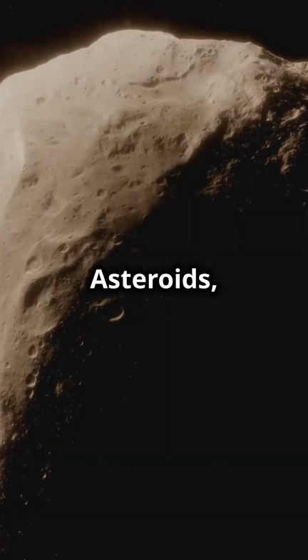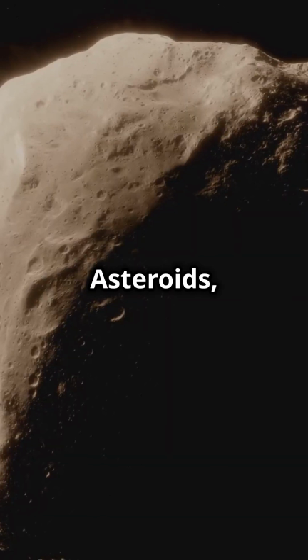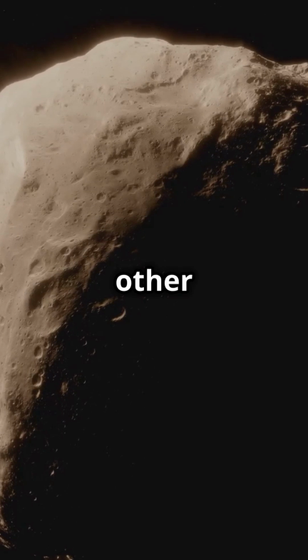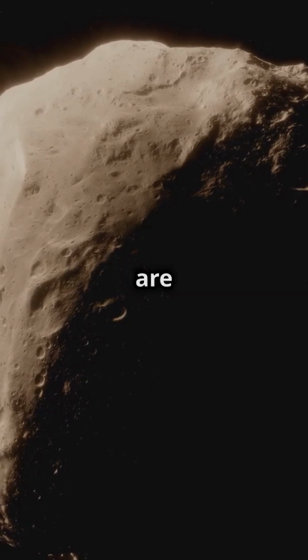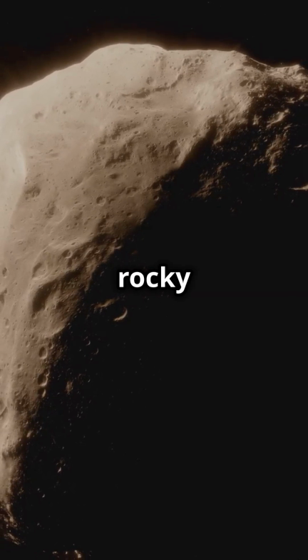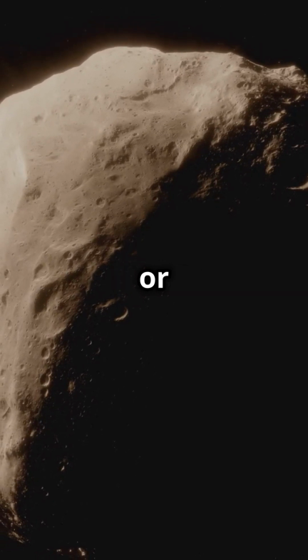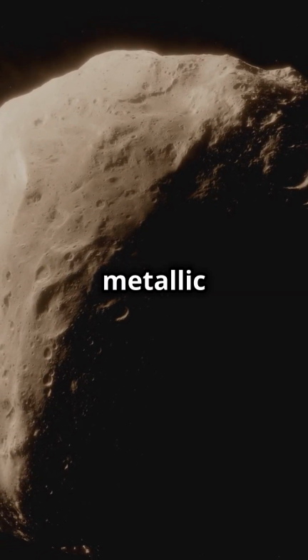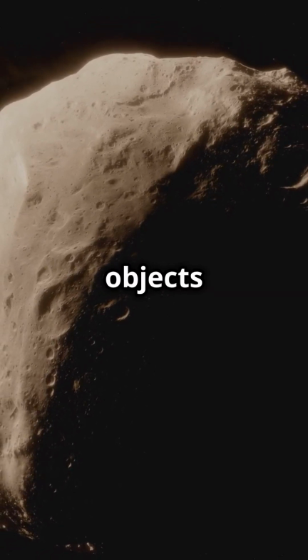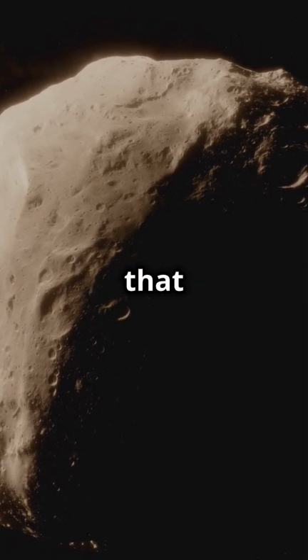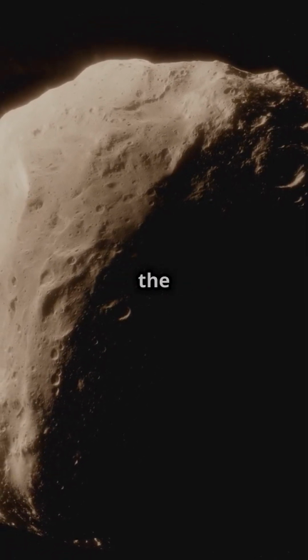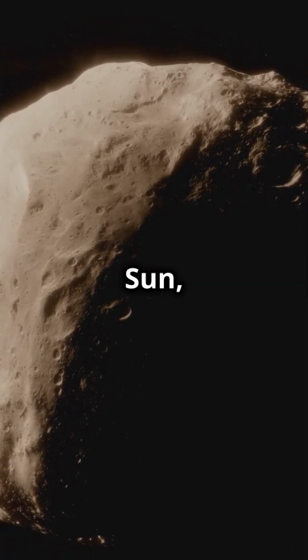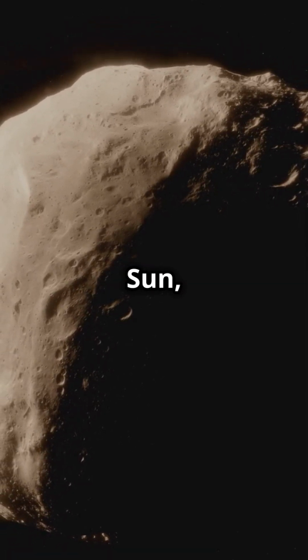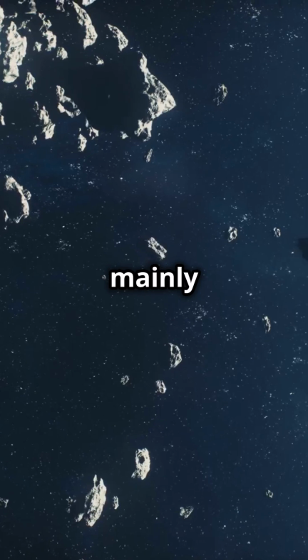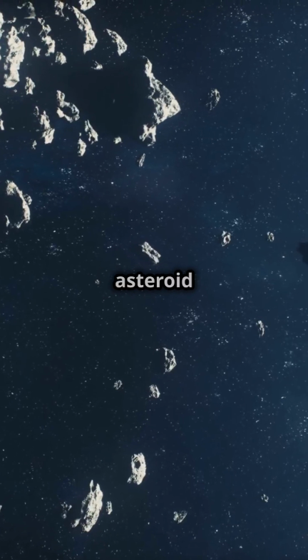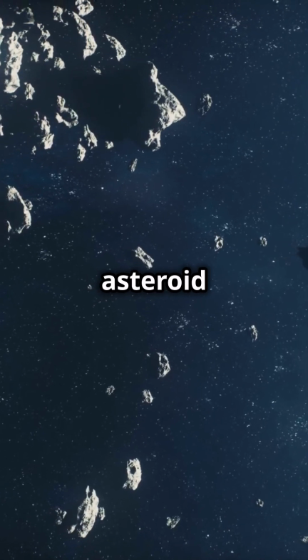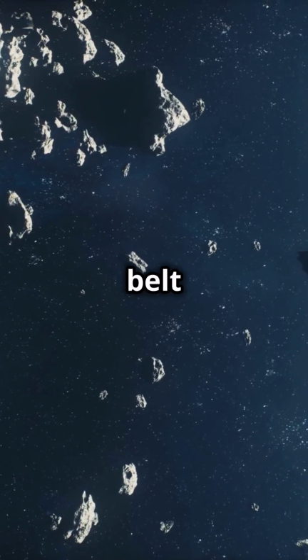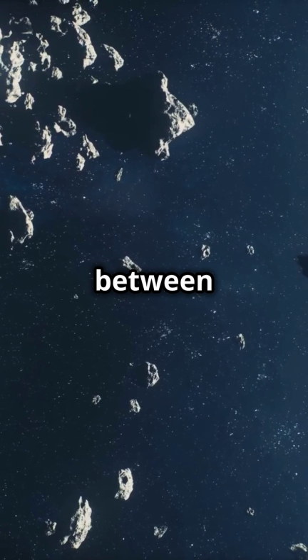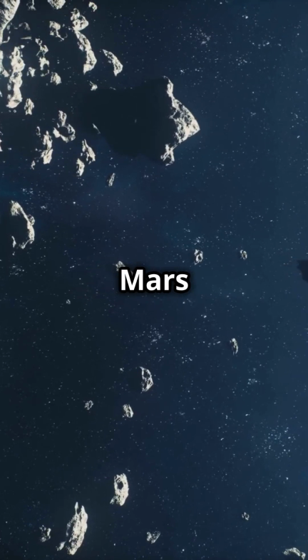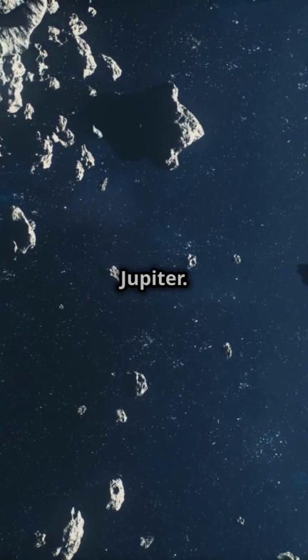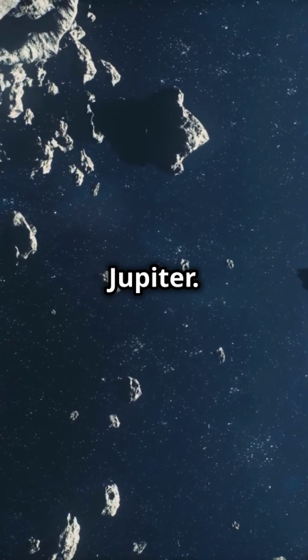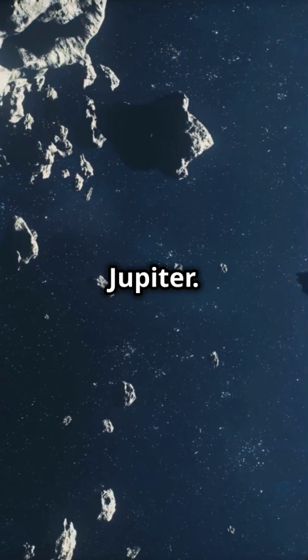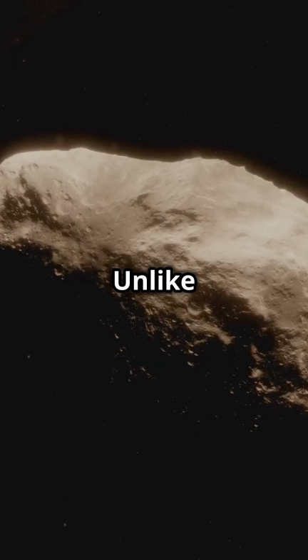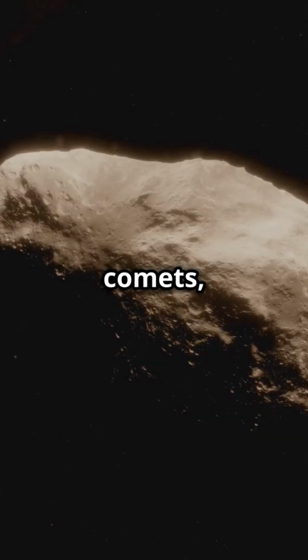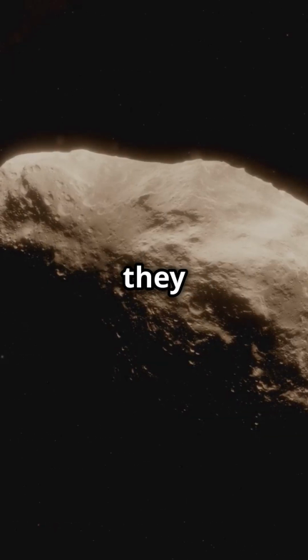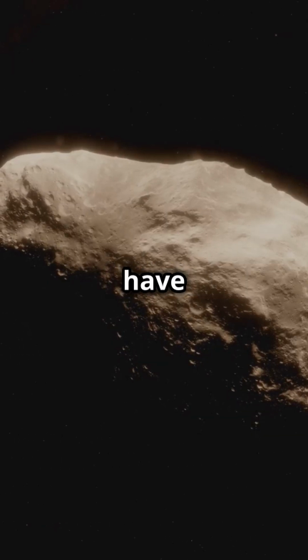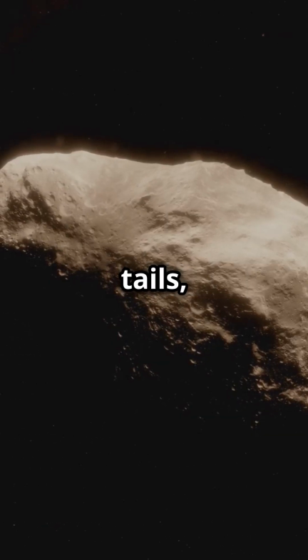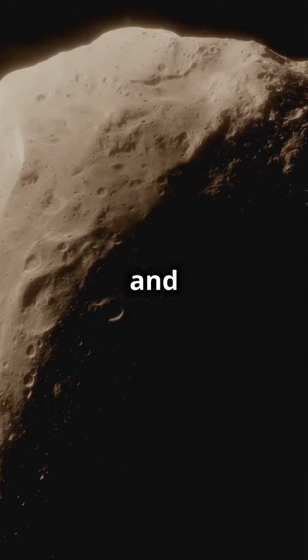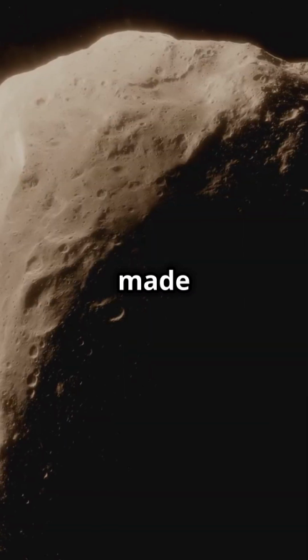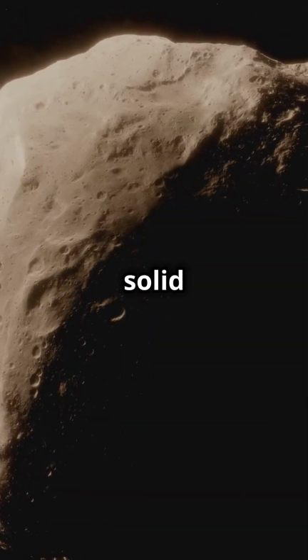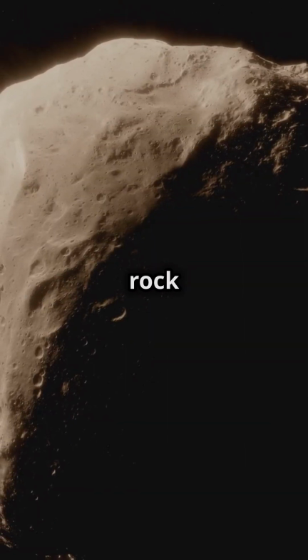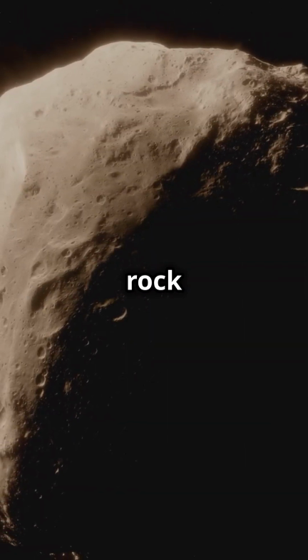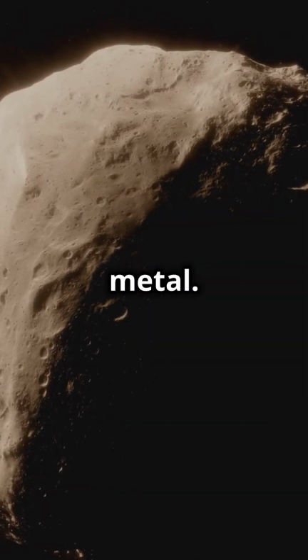Asteroids, on the other hand, are rocky or metallic objects that orbit the sun, mainly in the asteroid belt between Mars and Jupiter. Unlike comets, they don't have tails and they're made of solid rock or metal.